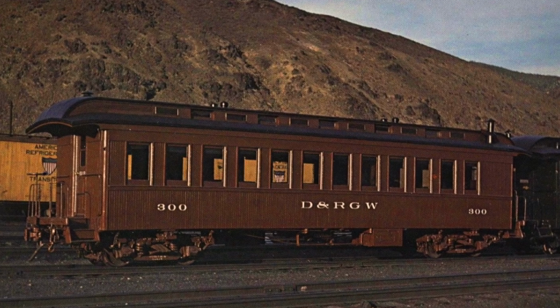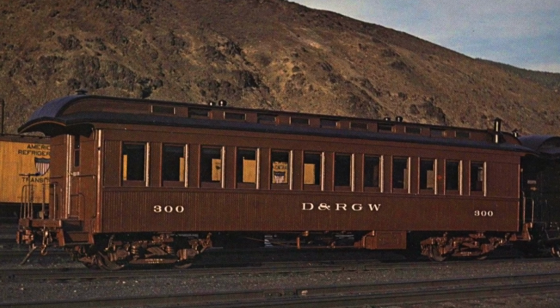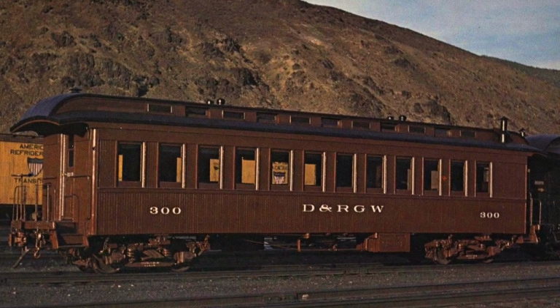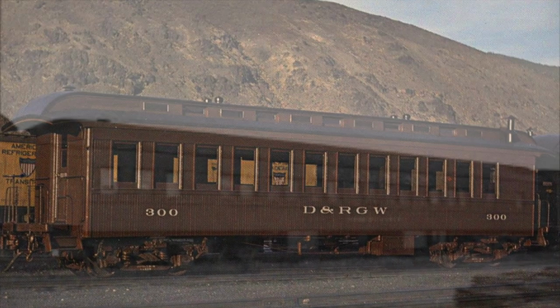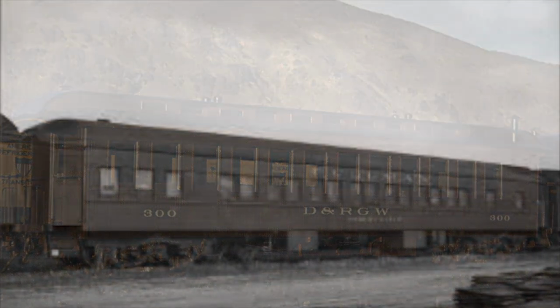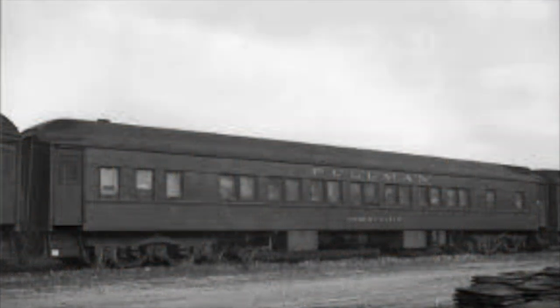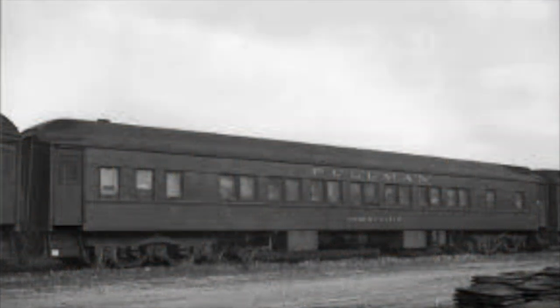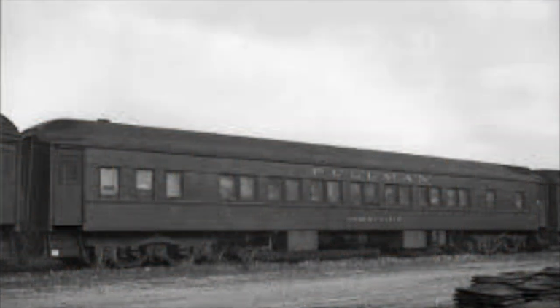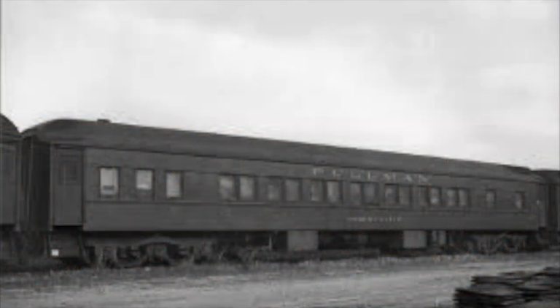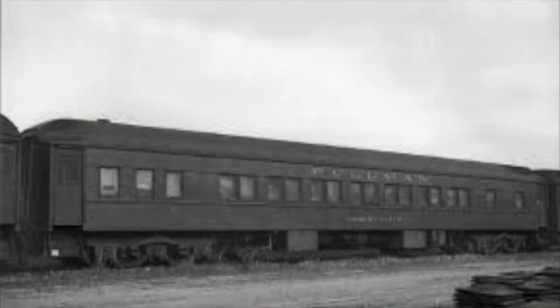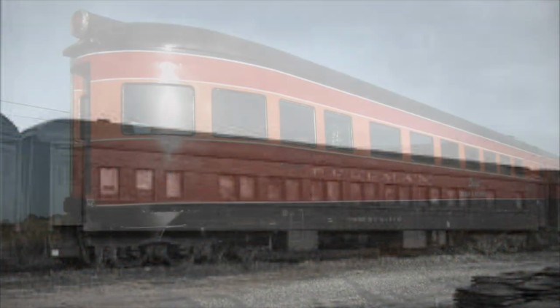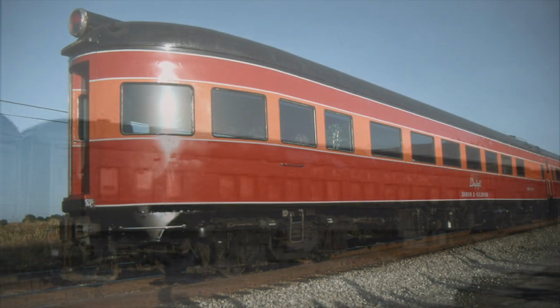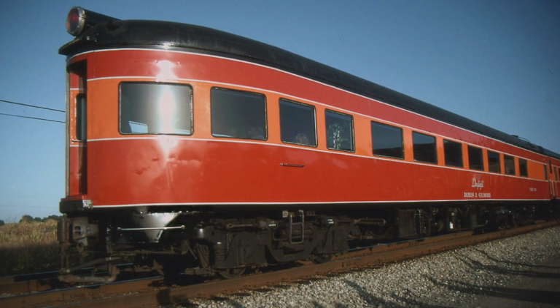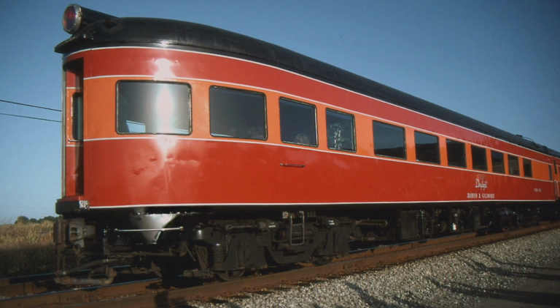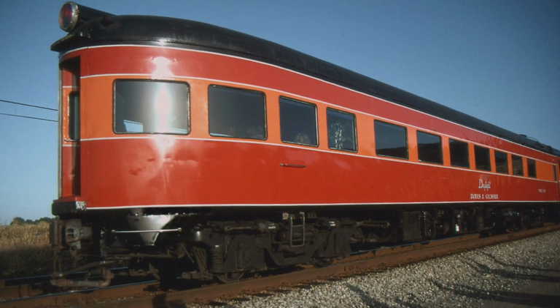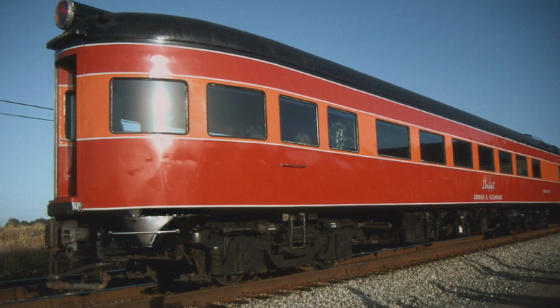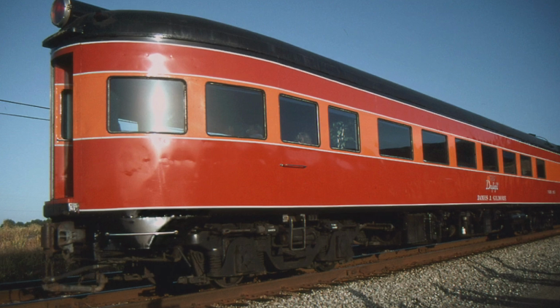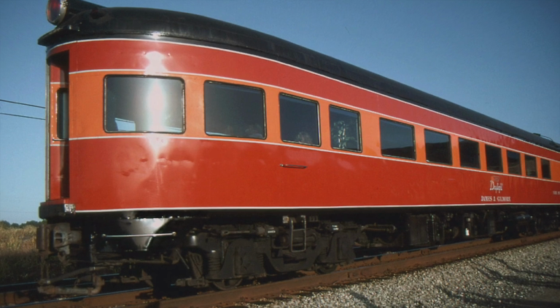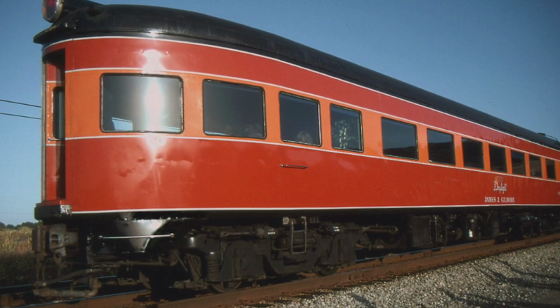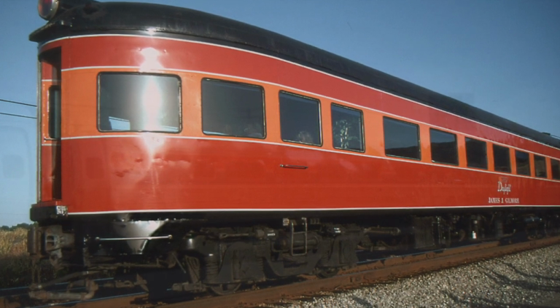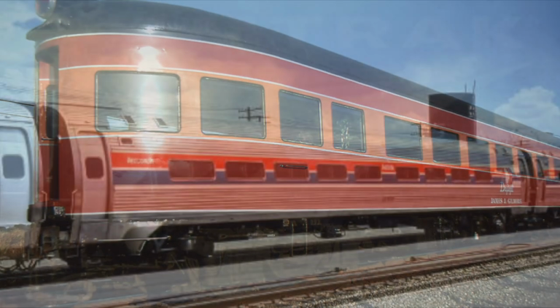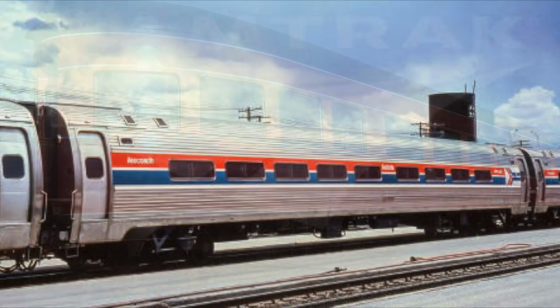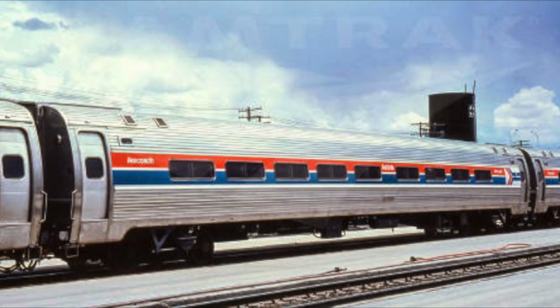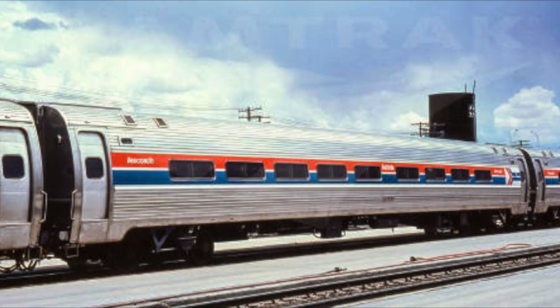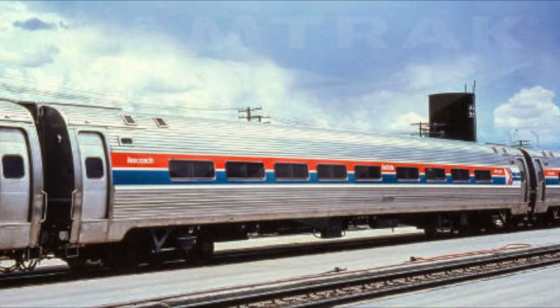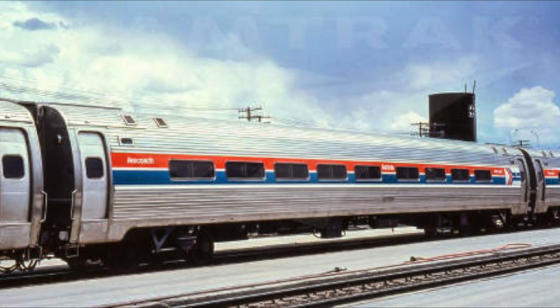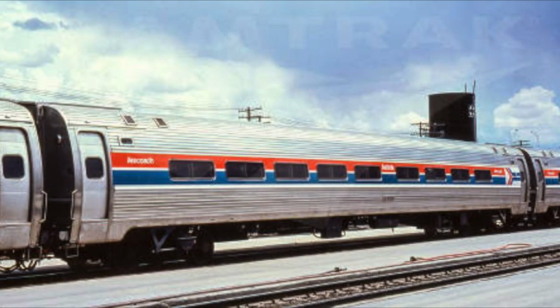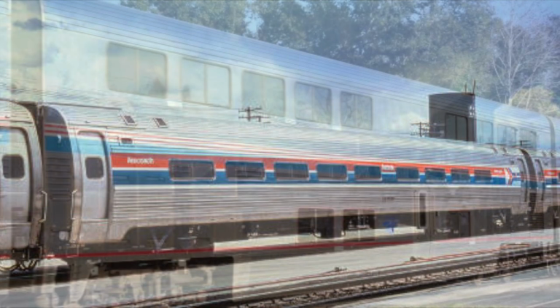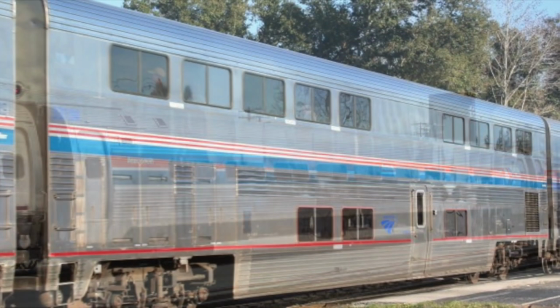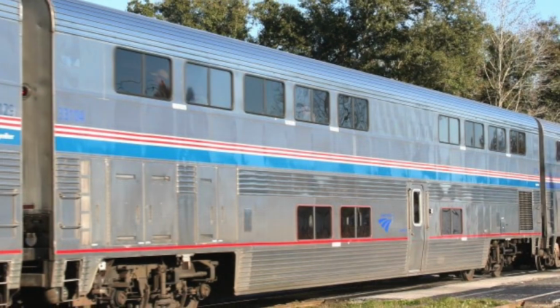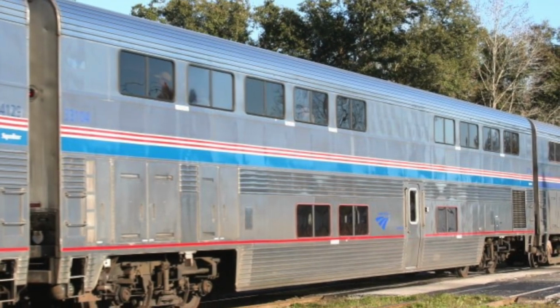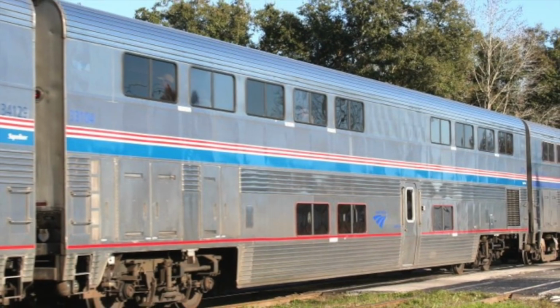Passenger cars are one of the most important types of car on the railroad. They can carry people and luggage across the country at various different speeds. Although not as important today, they are still a very important part of today's transportation.